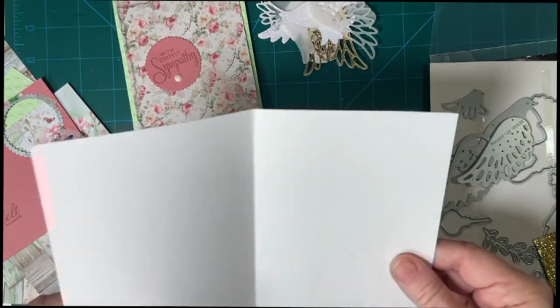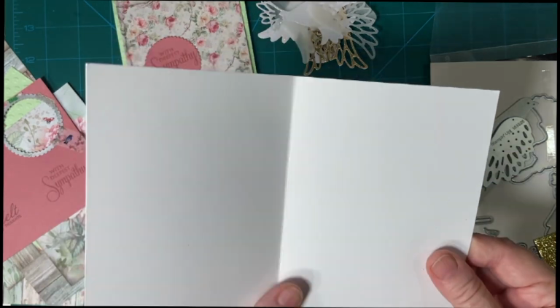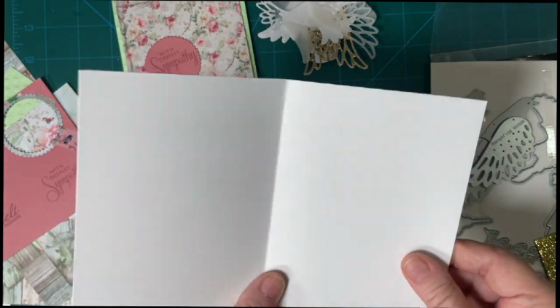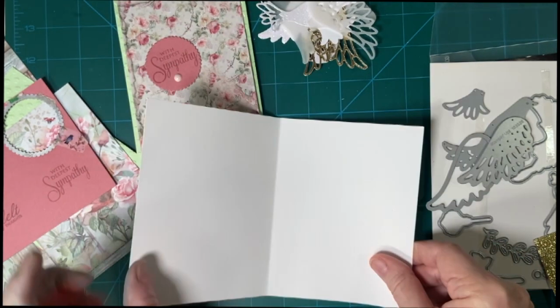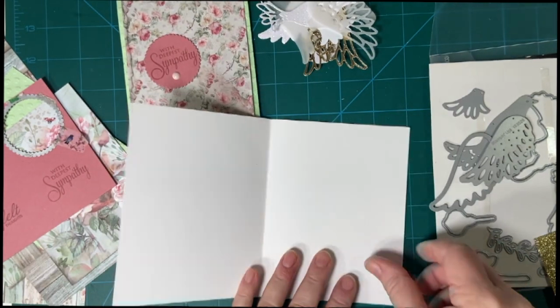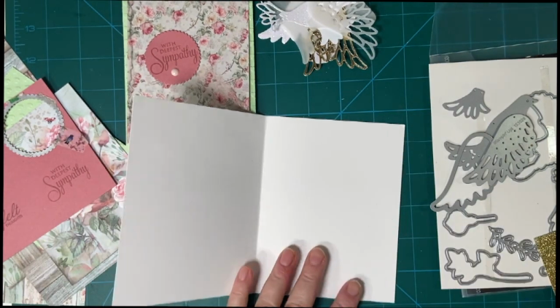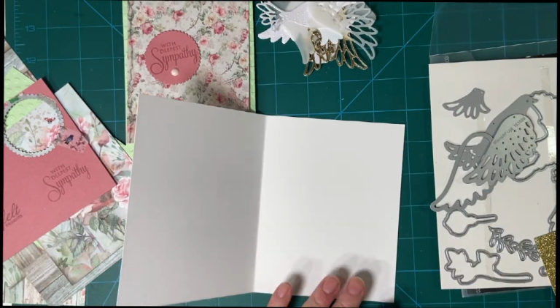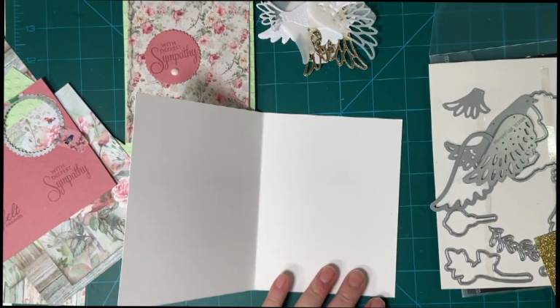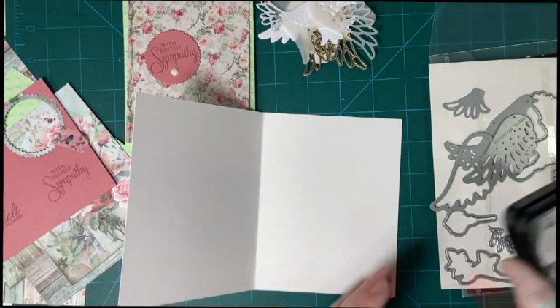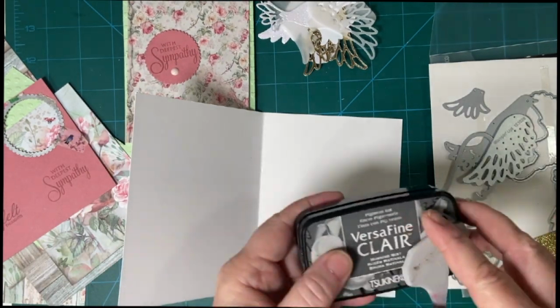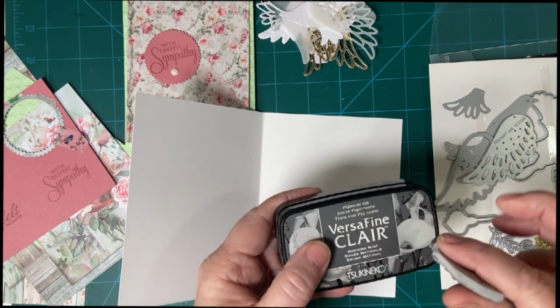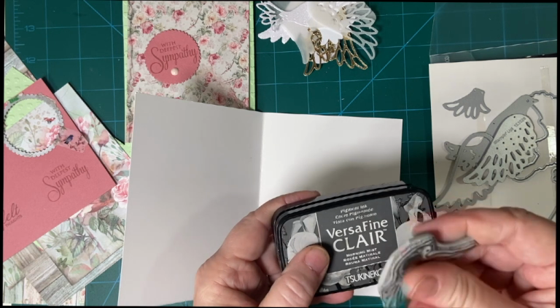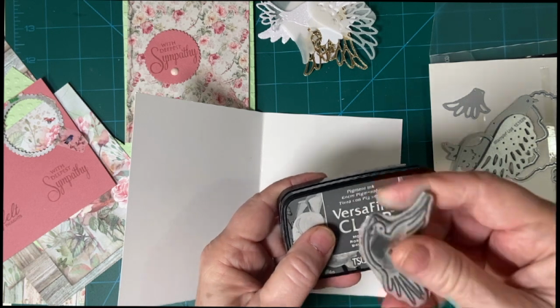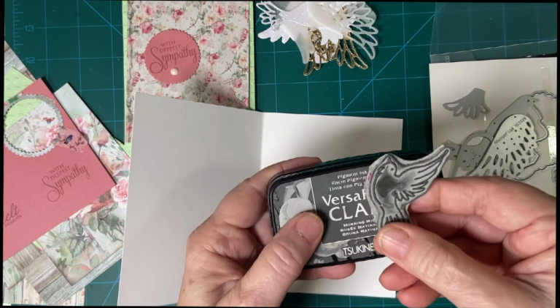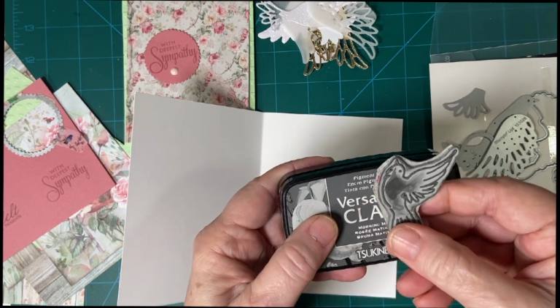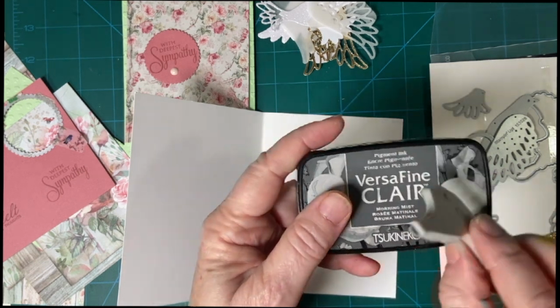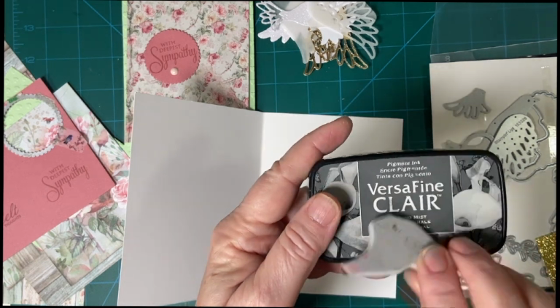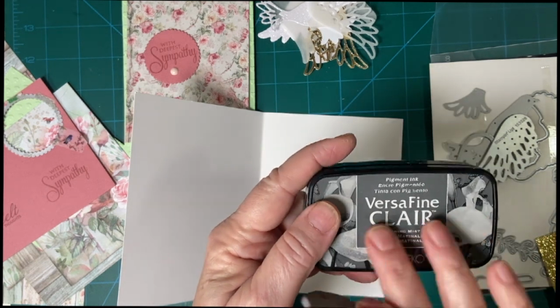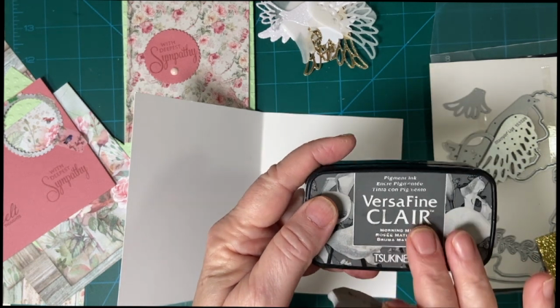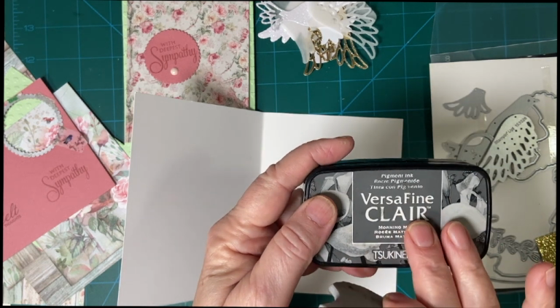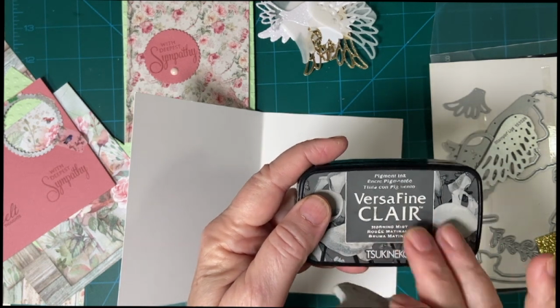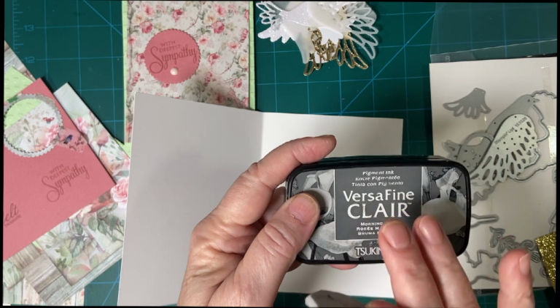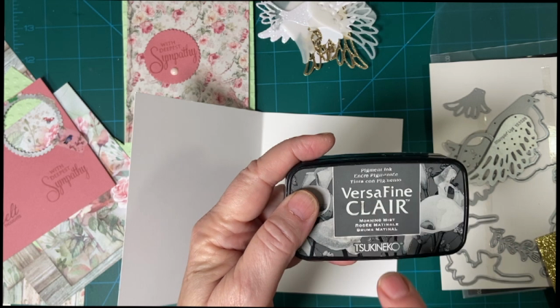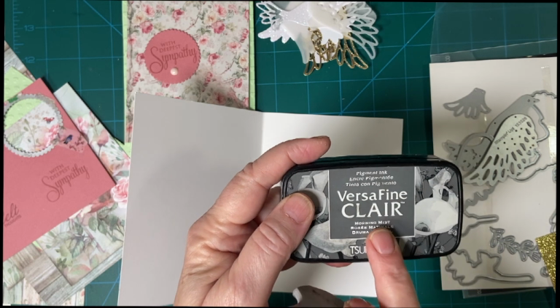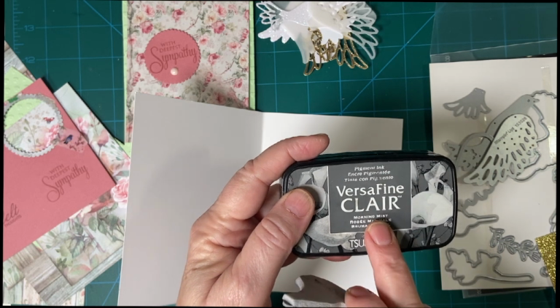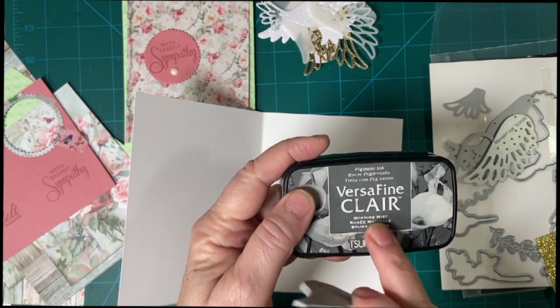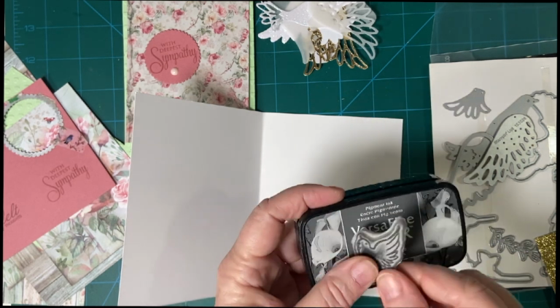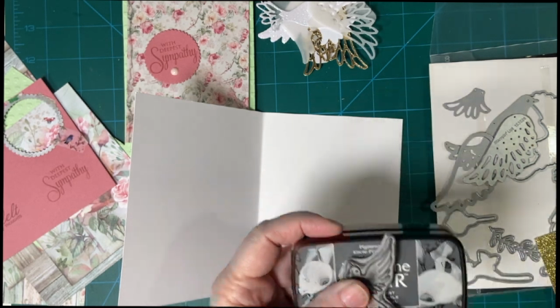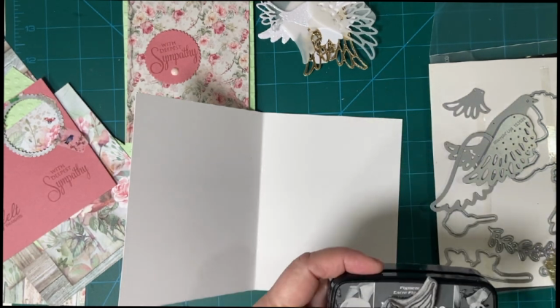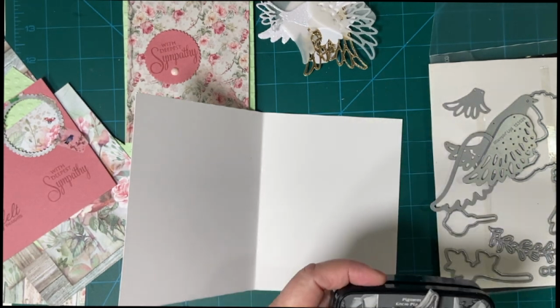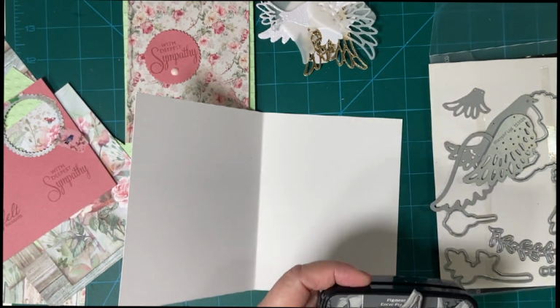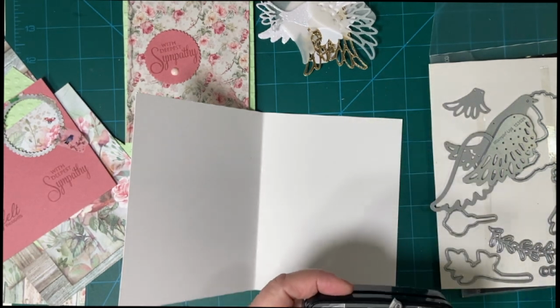I'm going to go ahead and stamp the inside first. I'm going to take this dove stamp, stamp it off, and put that behind this sentiment. Let me show you how I do that.